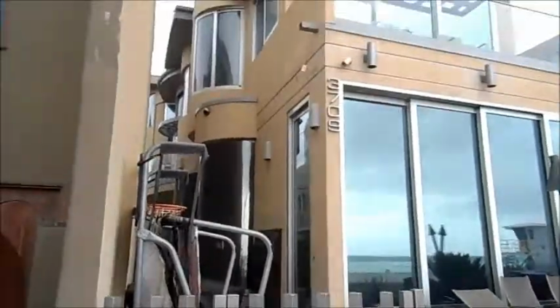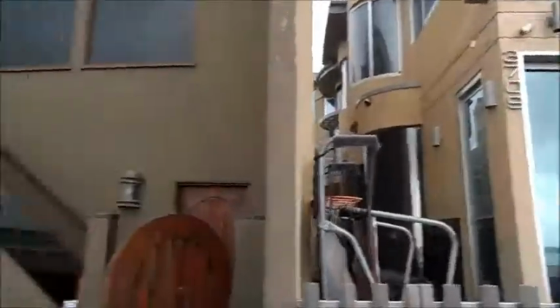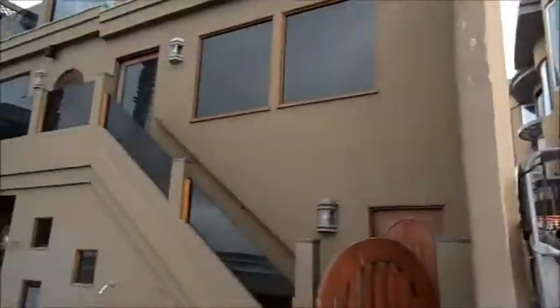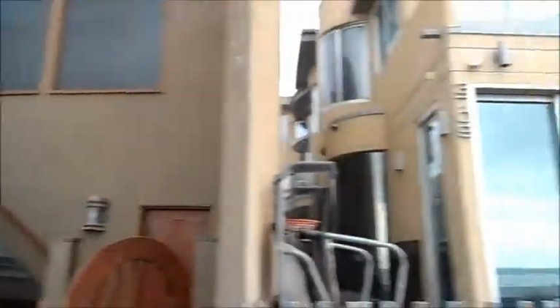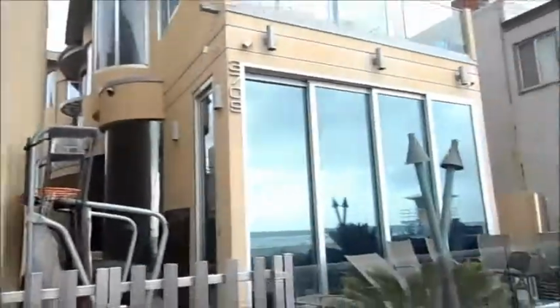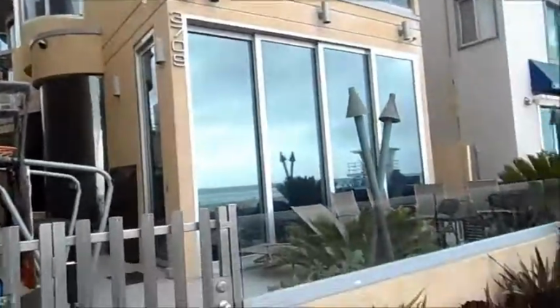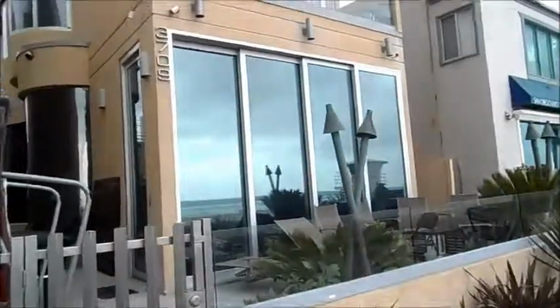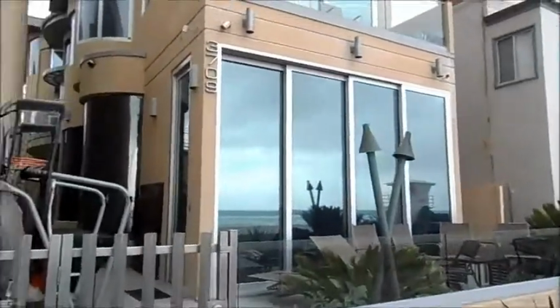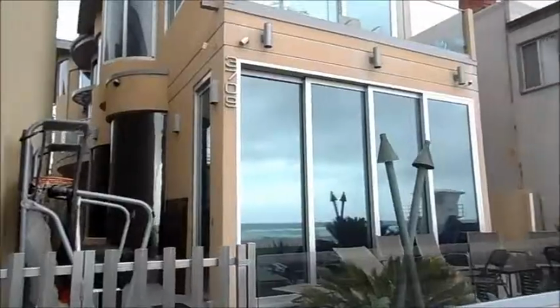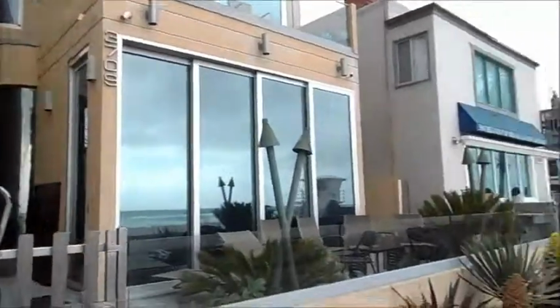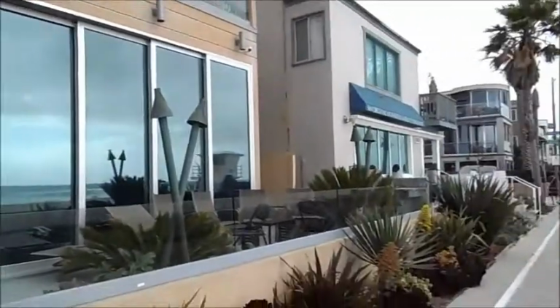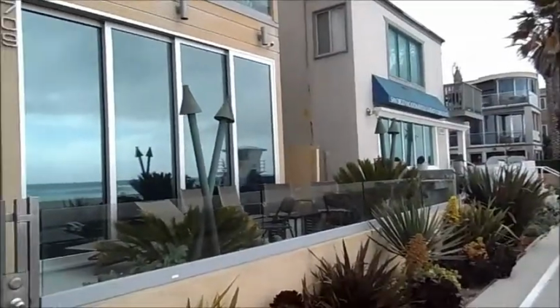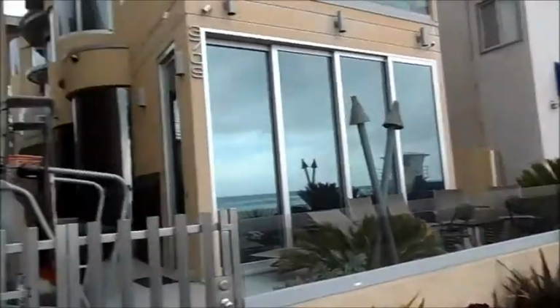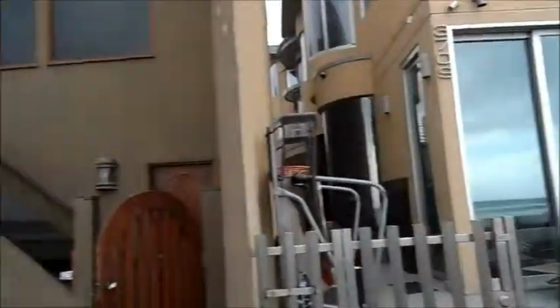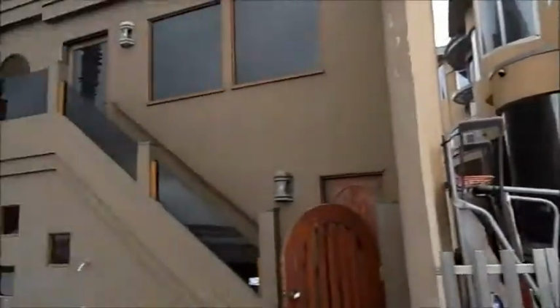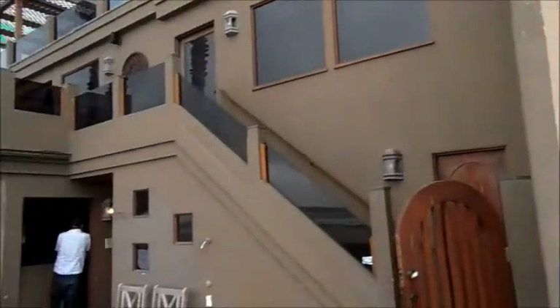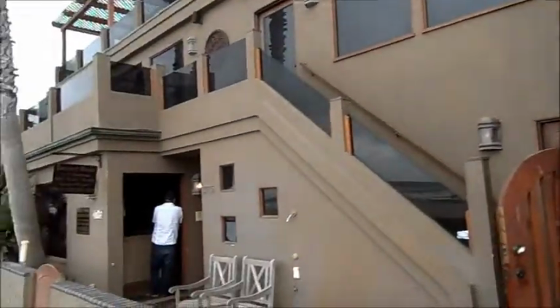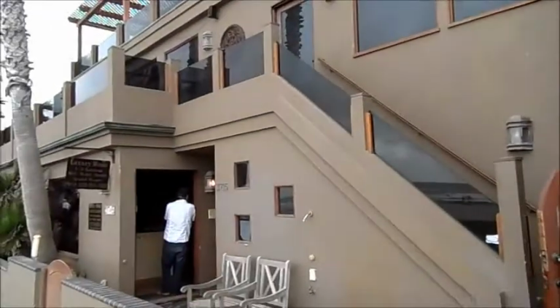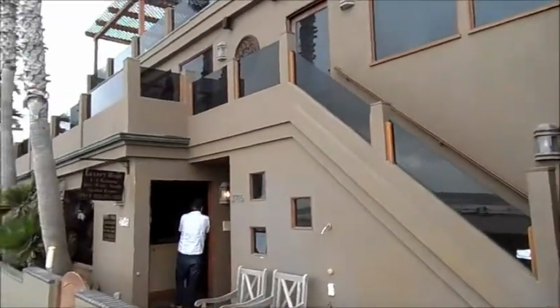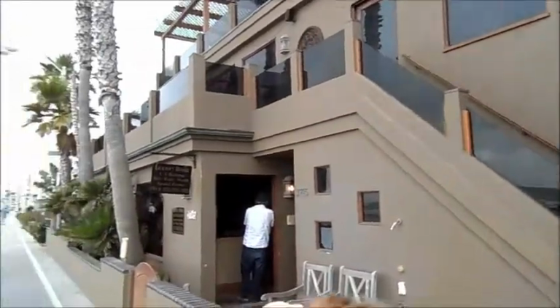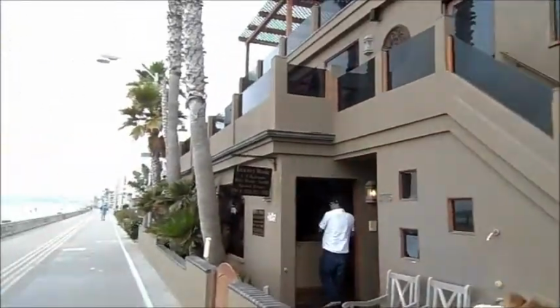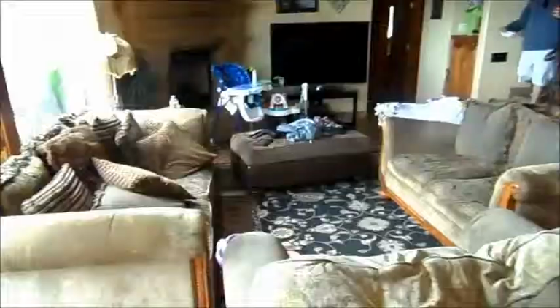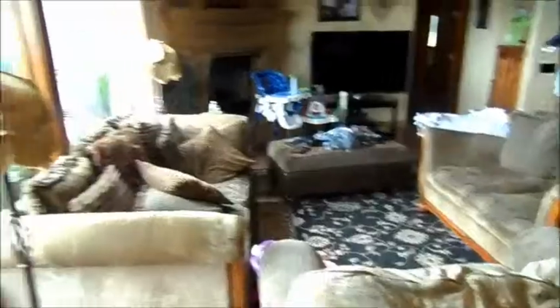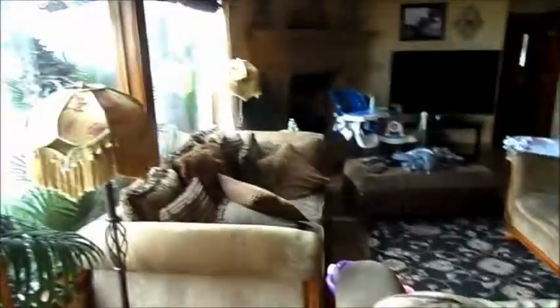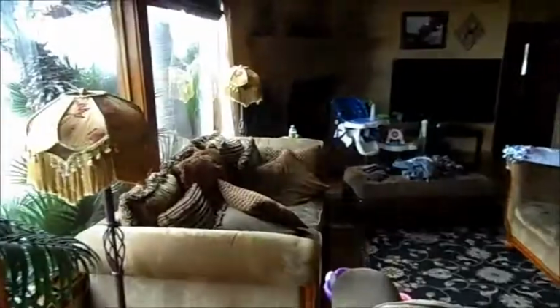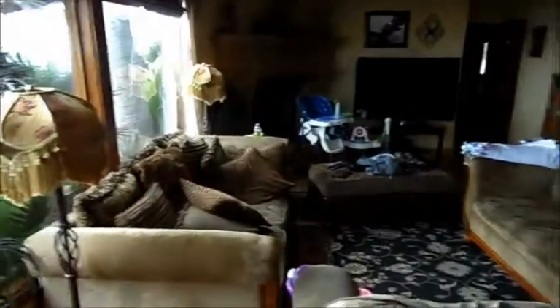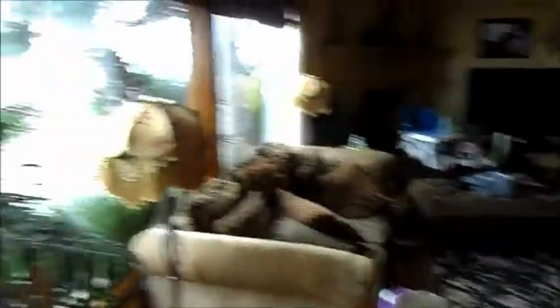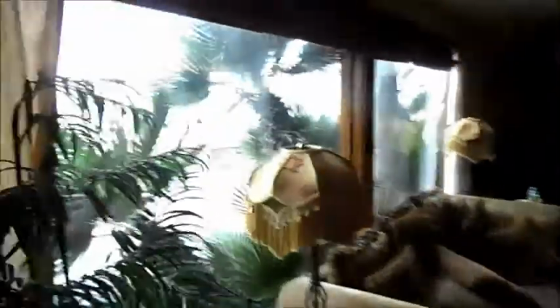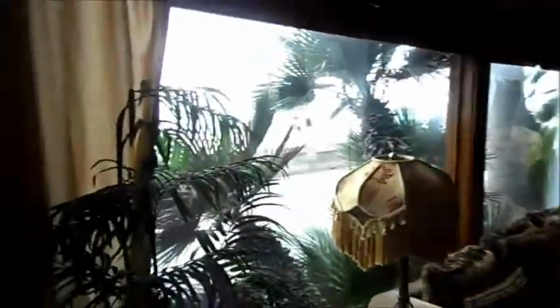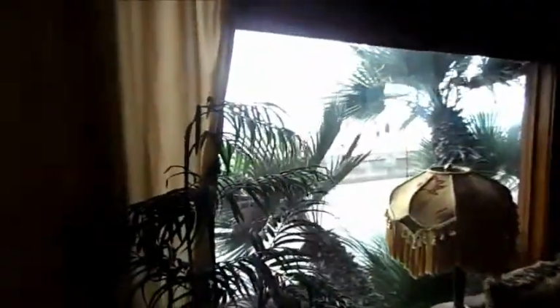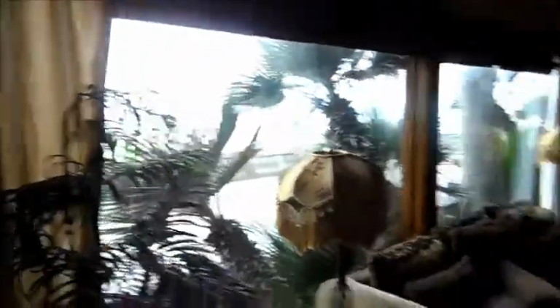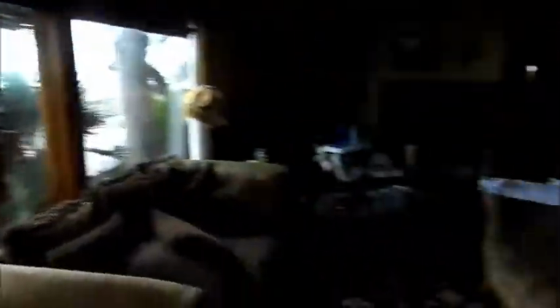Here we are. Here's next door to the subject property. Okay, here's the living room, and there's the ocean.